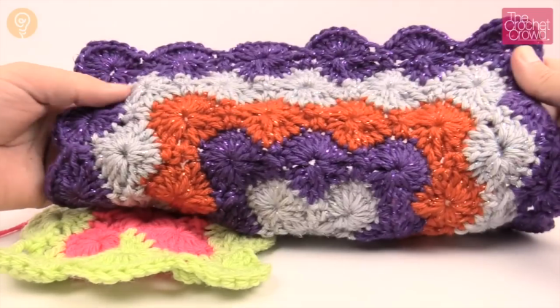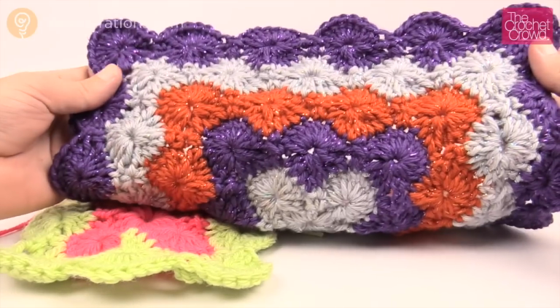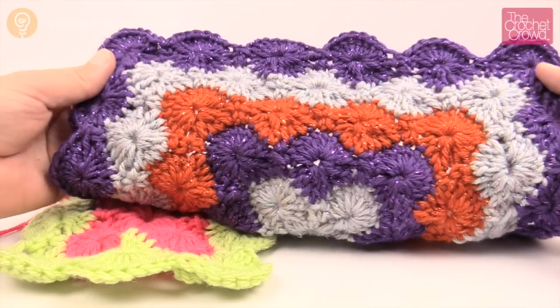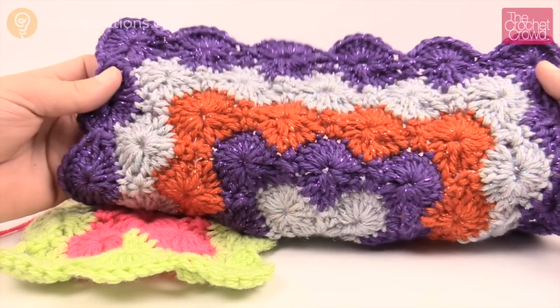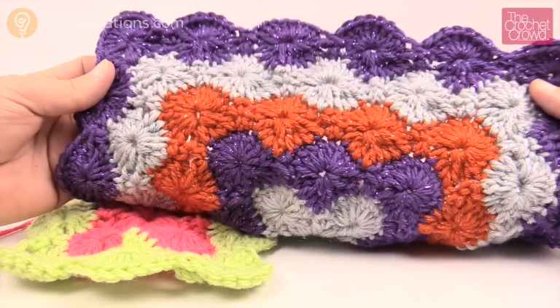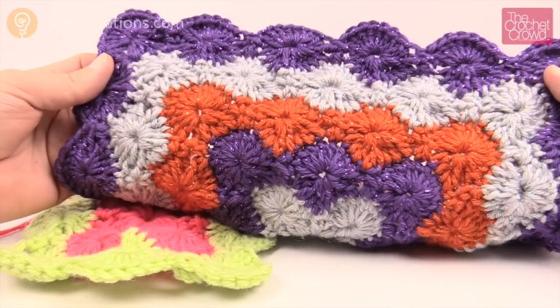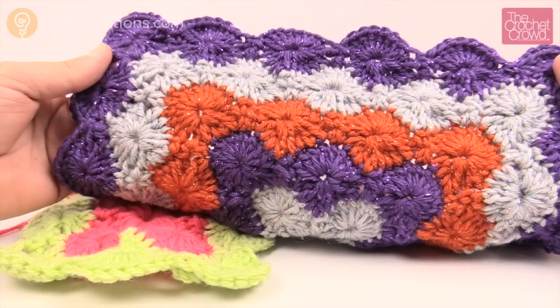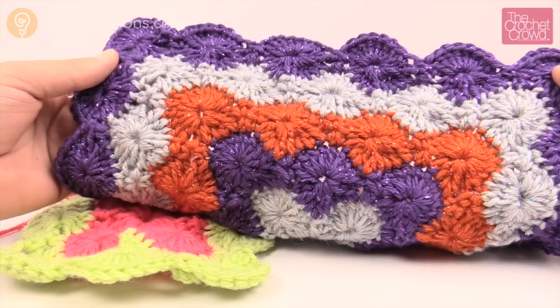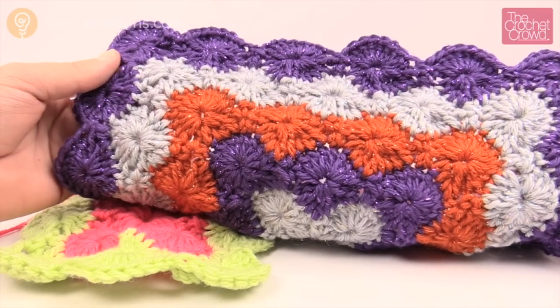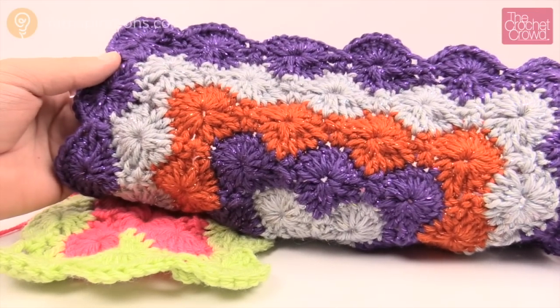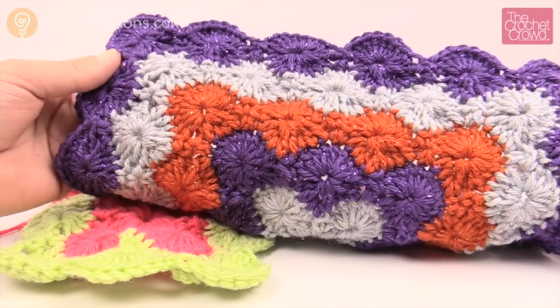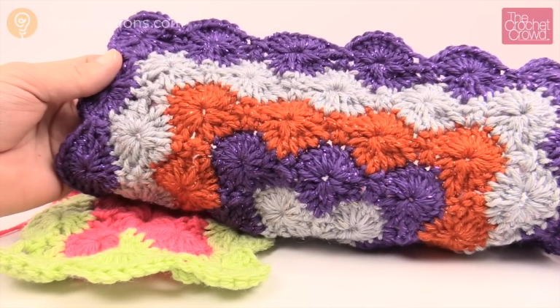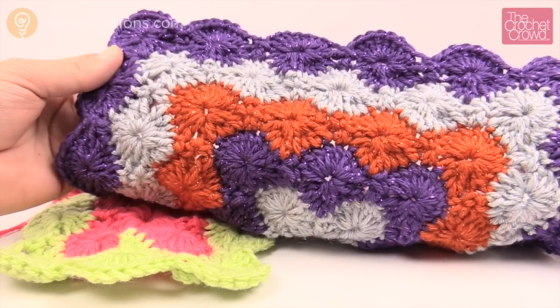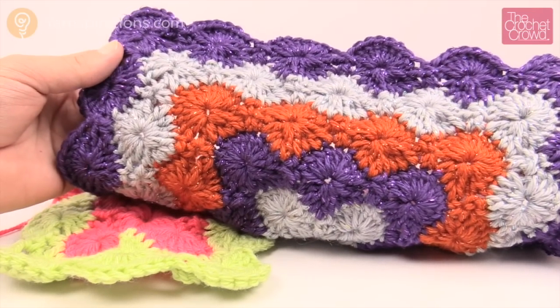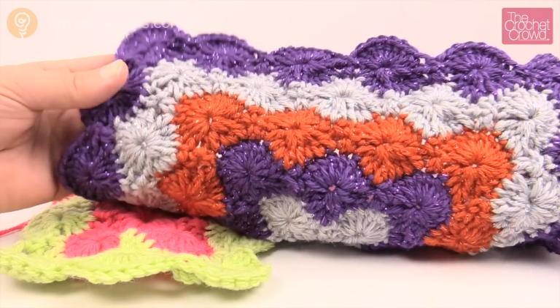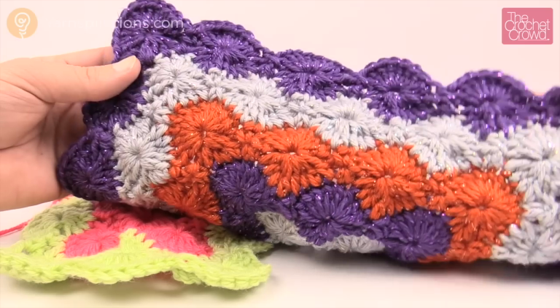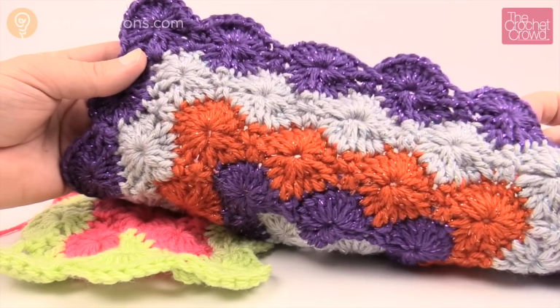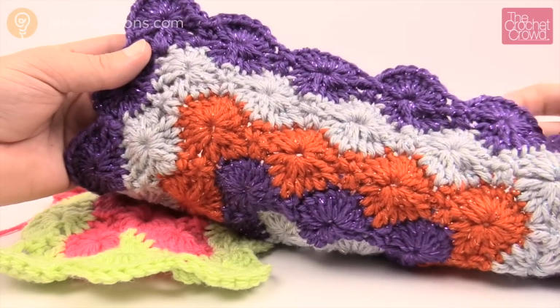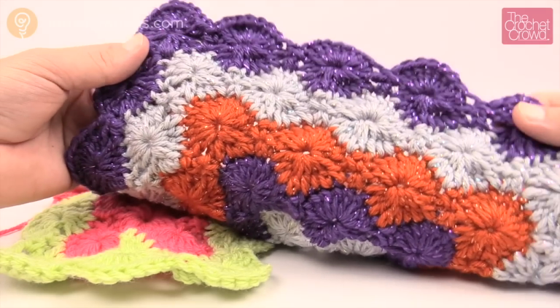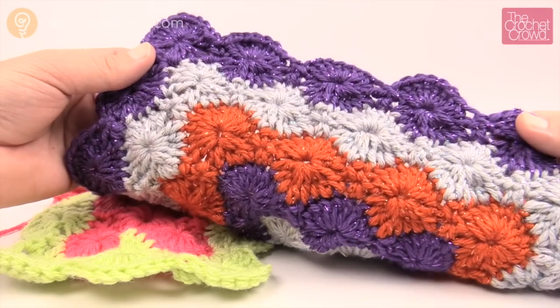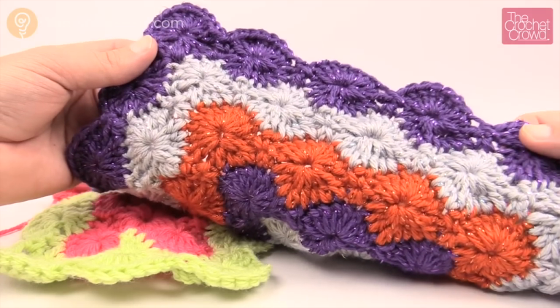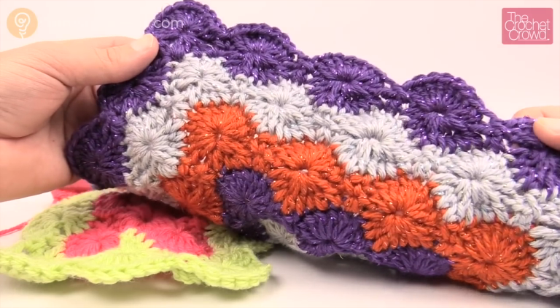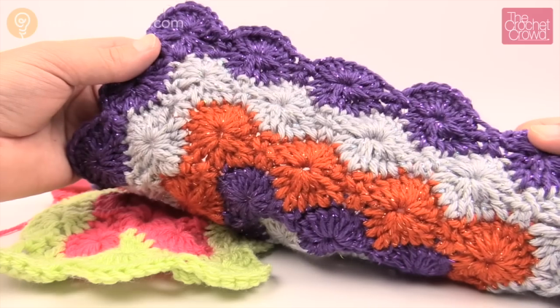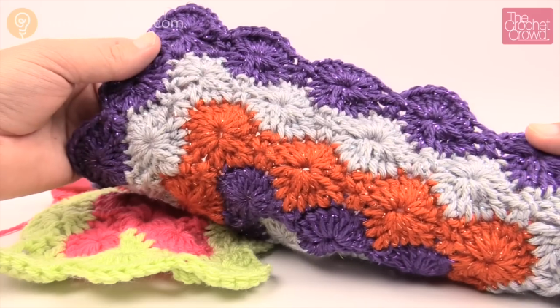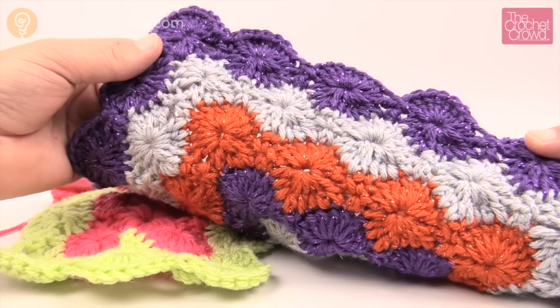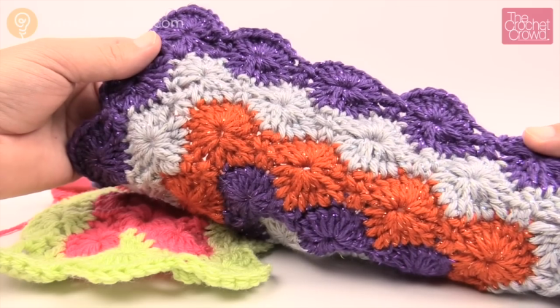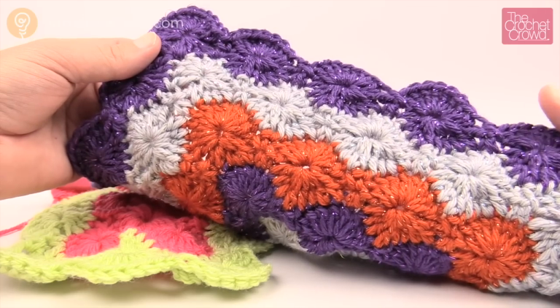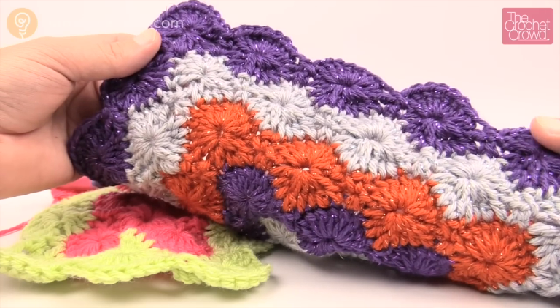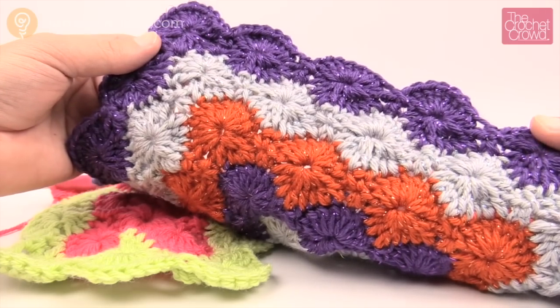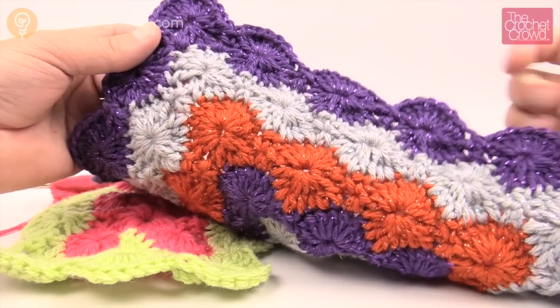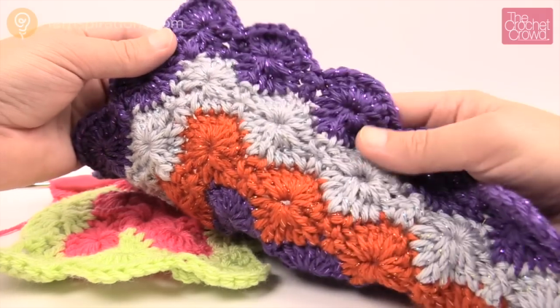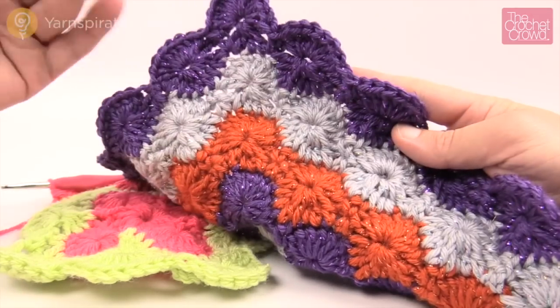It will always lay flat and it does a really great look — it's just an overall fun pattern. So until next time, I'm Mikey on behalf of Yarnspirations as well as TheCrochetCrowd.com. Enjoy this pattern — the written instructions are on my website for you to enjoy. Until then, we'll see ya.